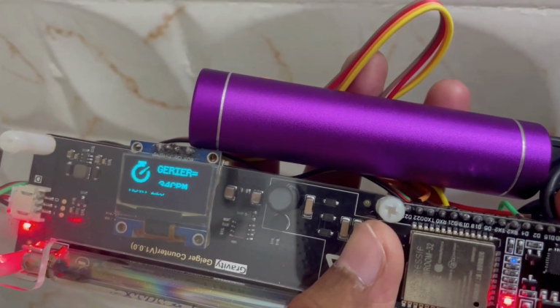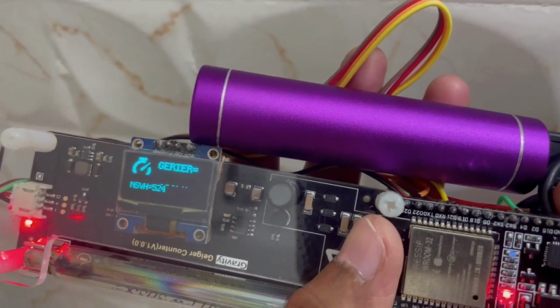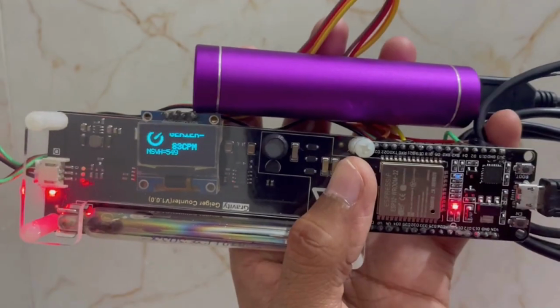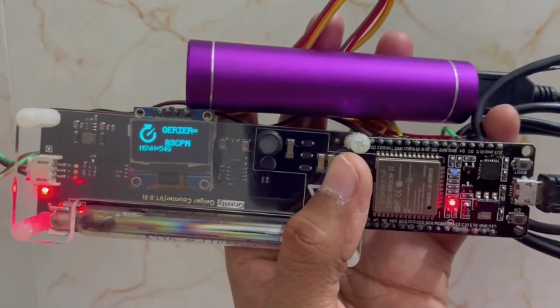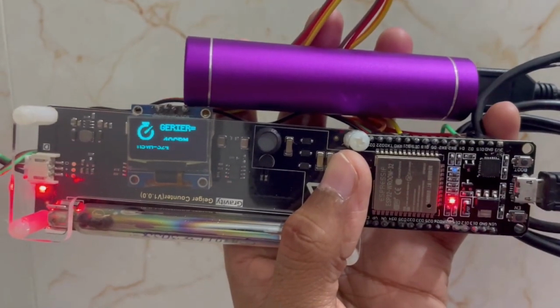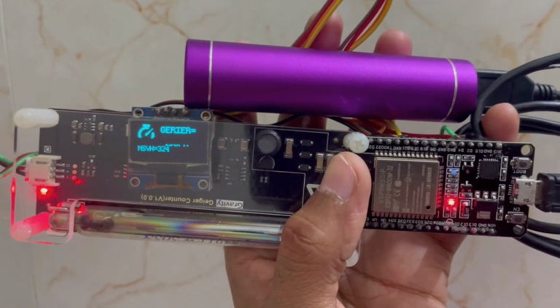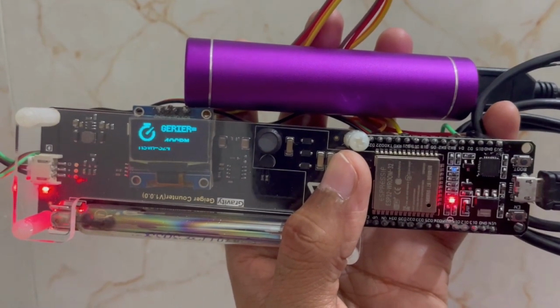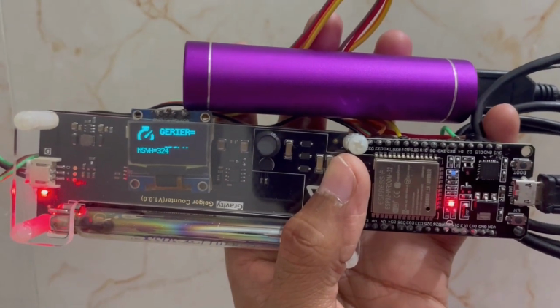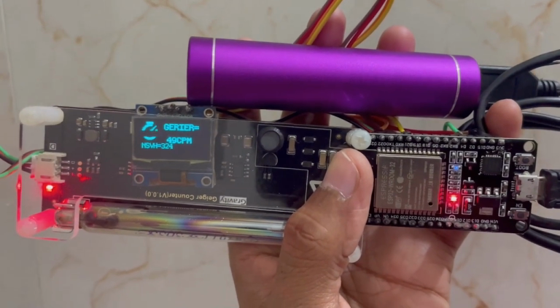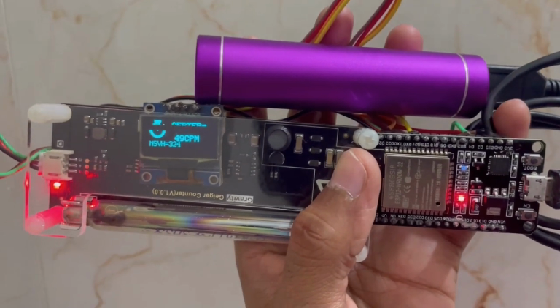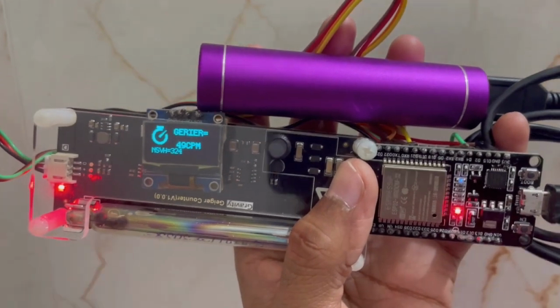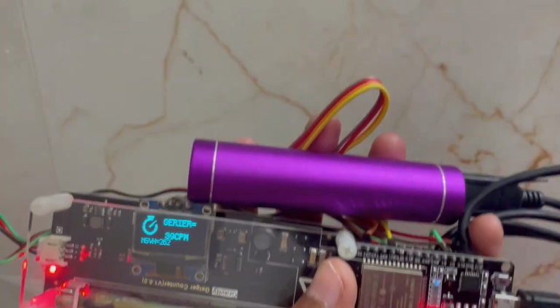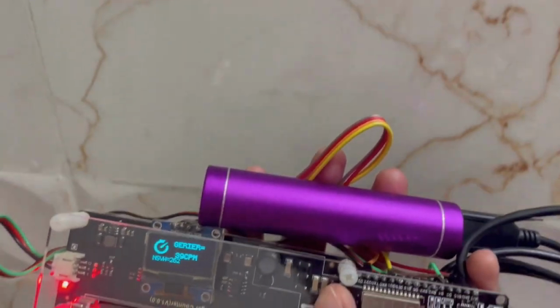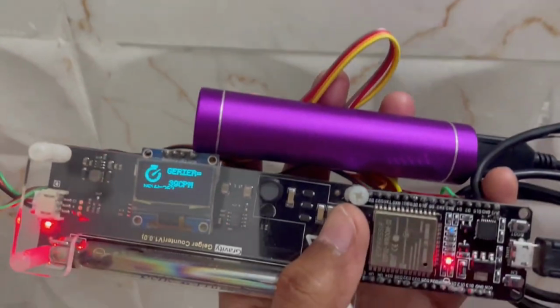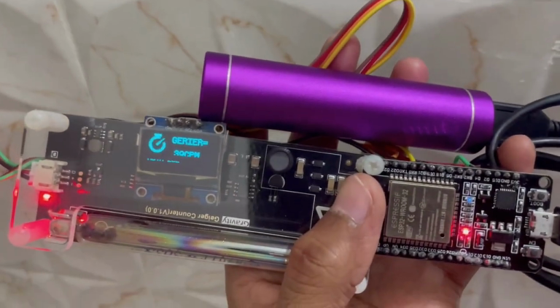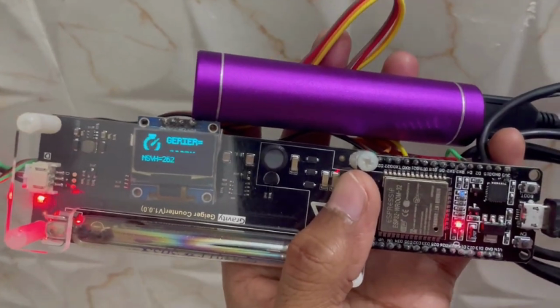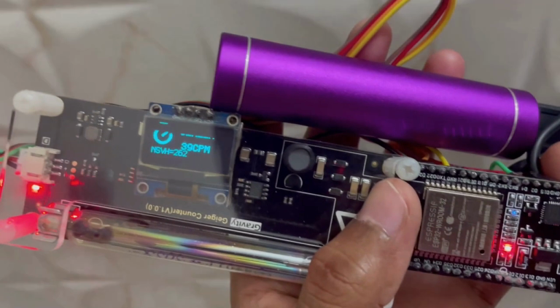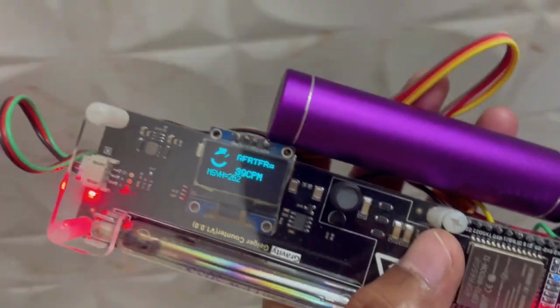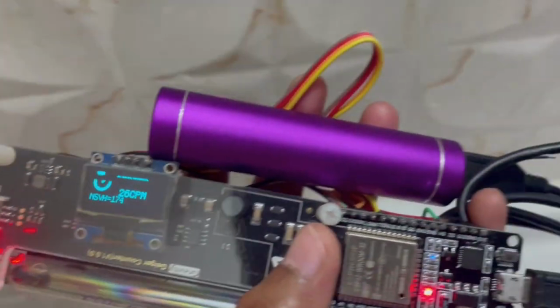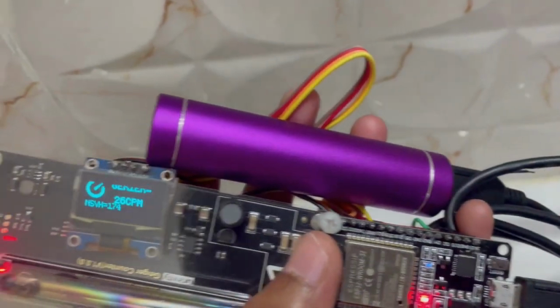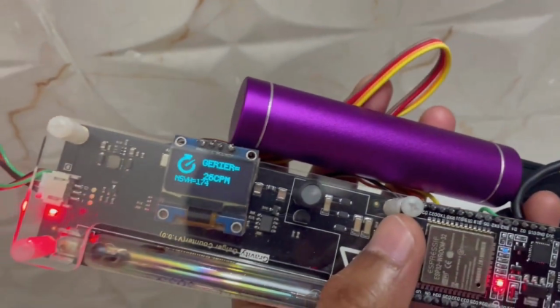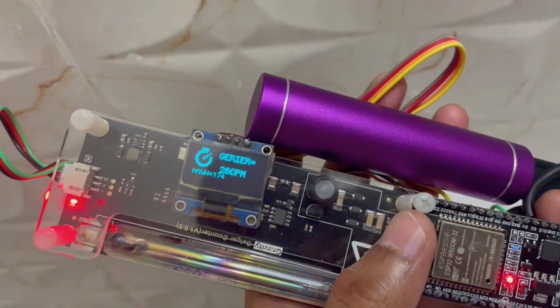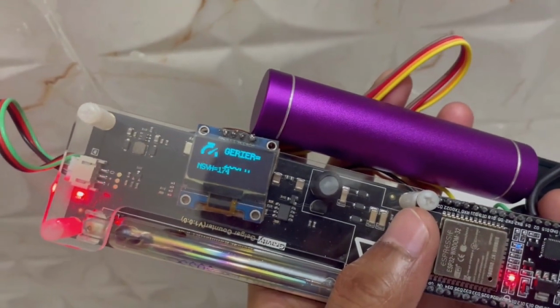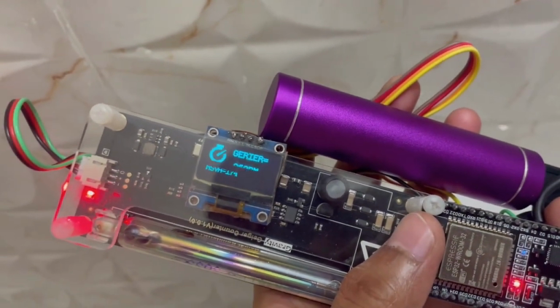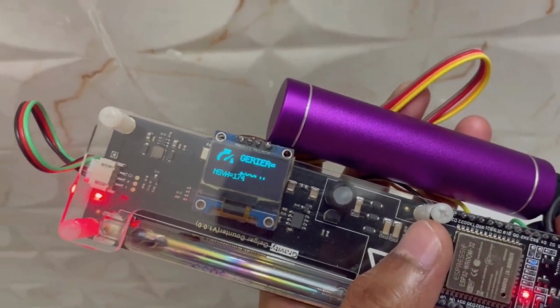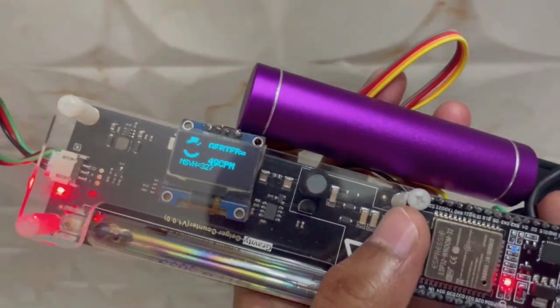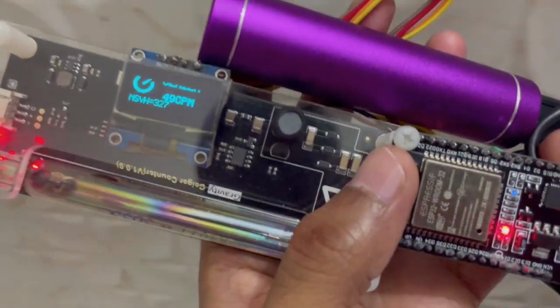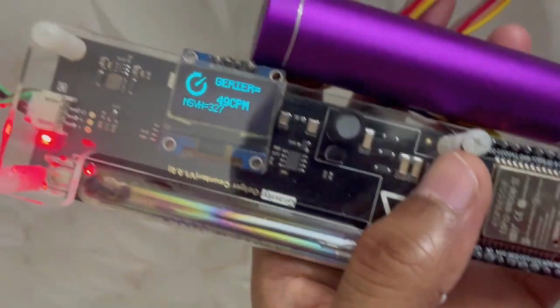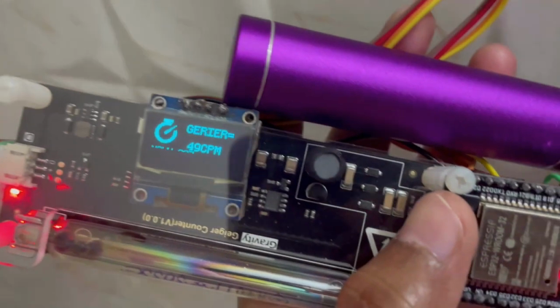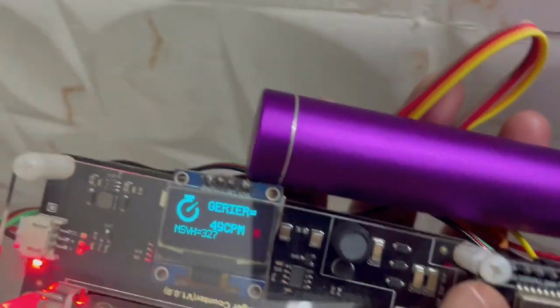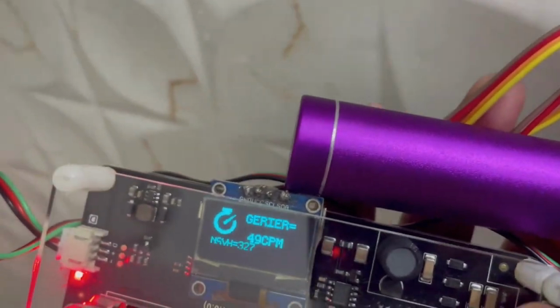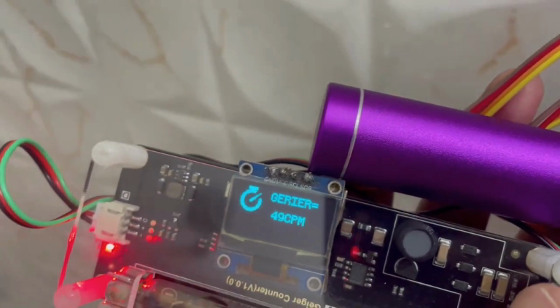This device tracks and detects nuclear radiation caused by a nuclear power plant or leakage, and gives you real-time data on an OLED display attached to the device.